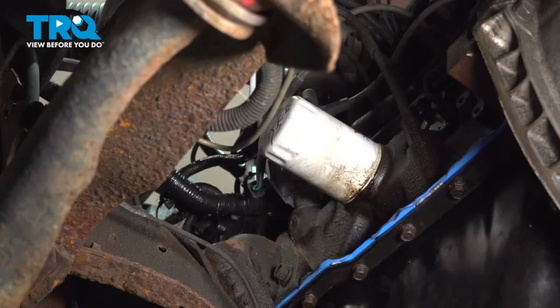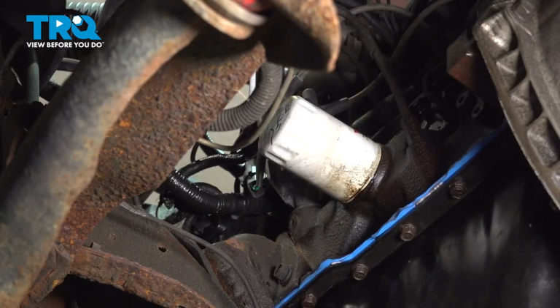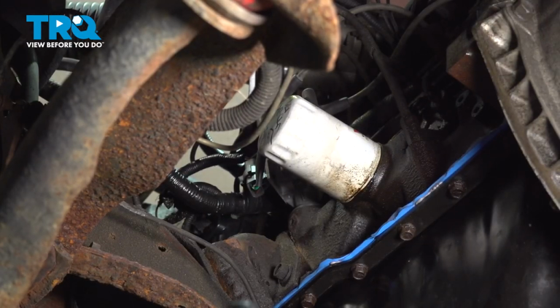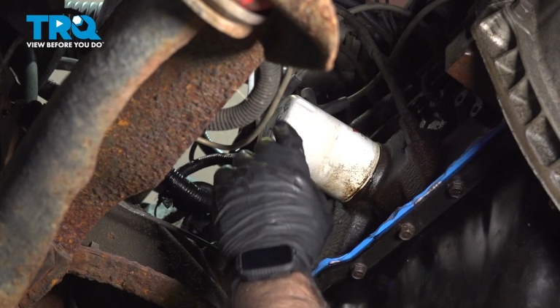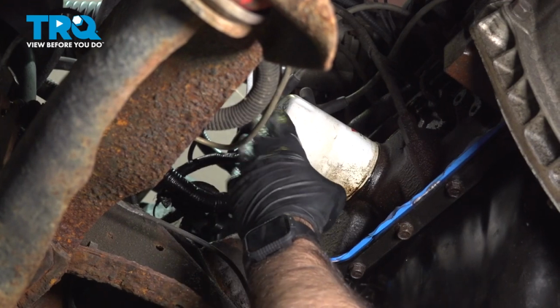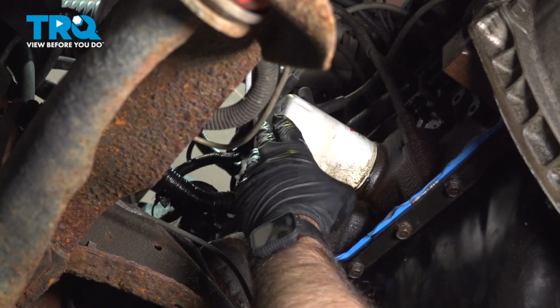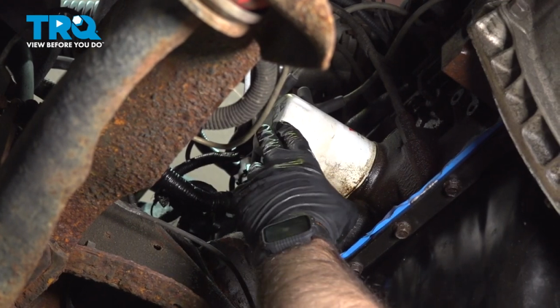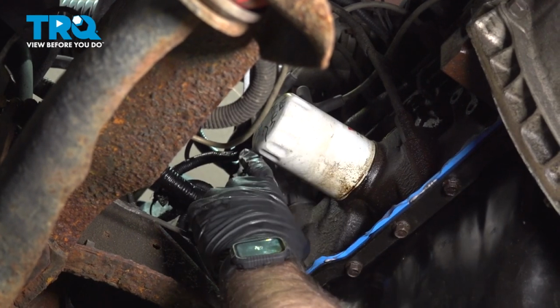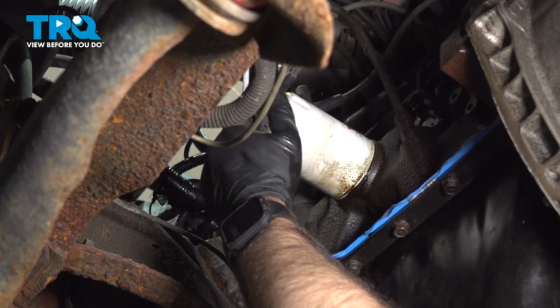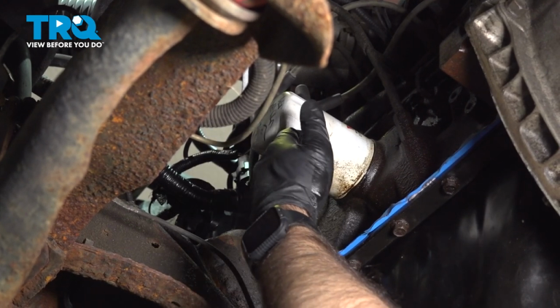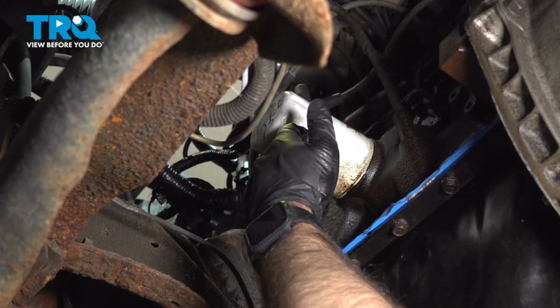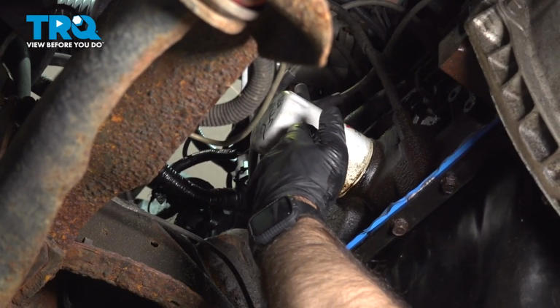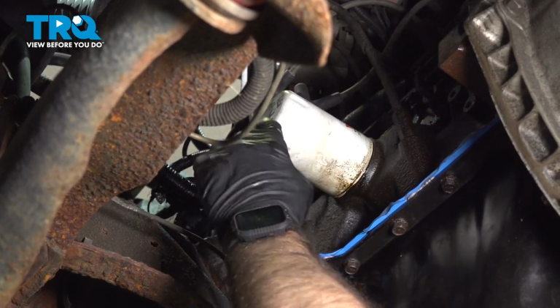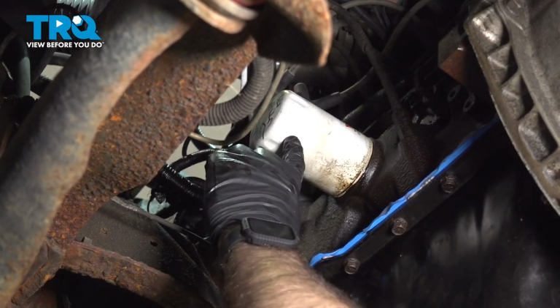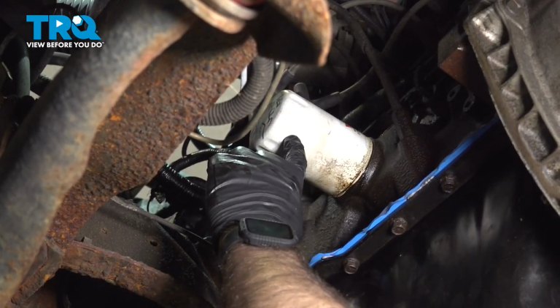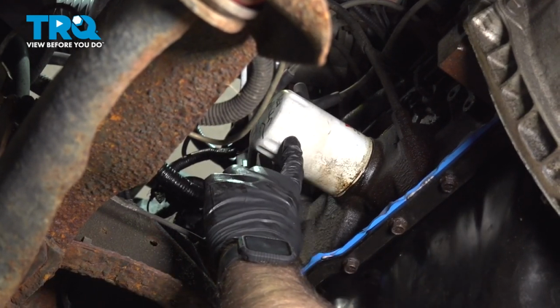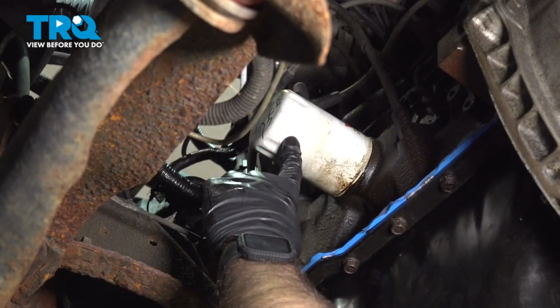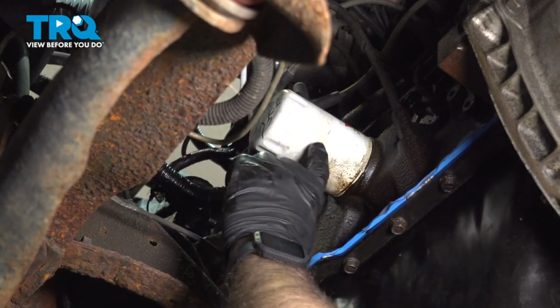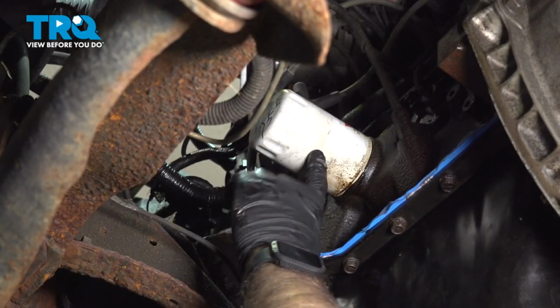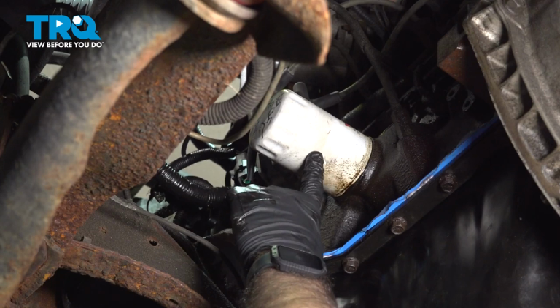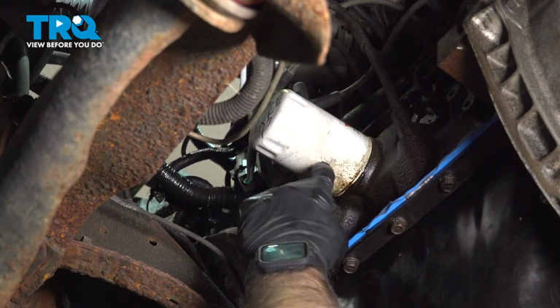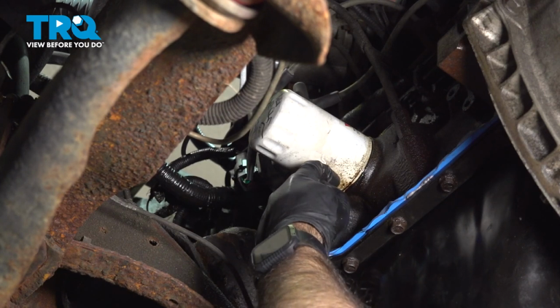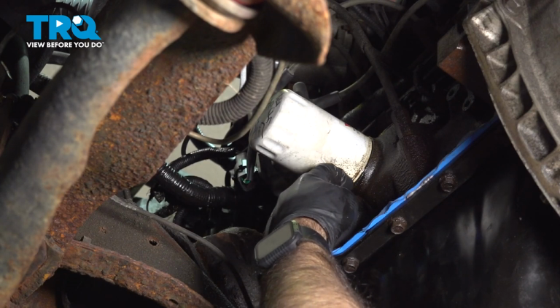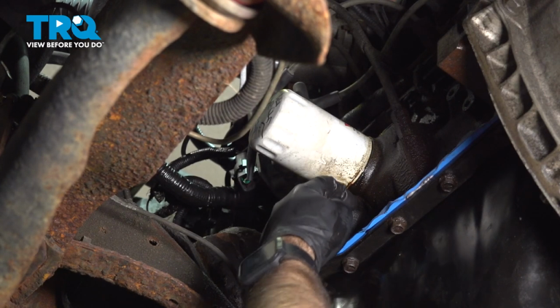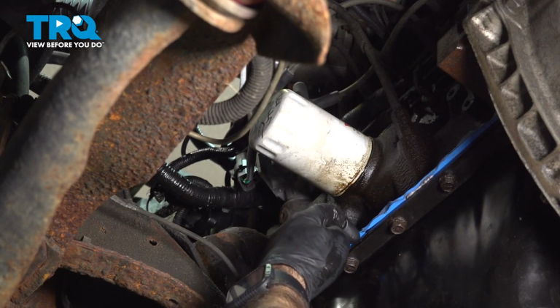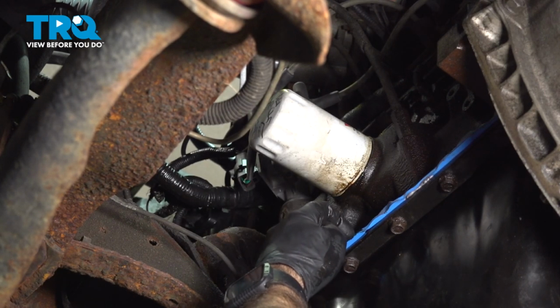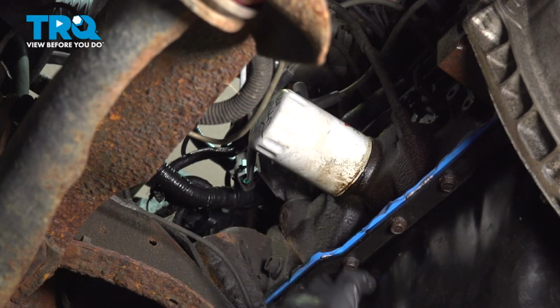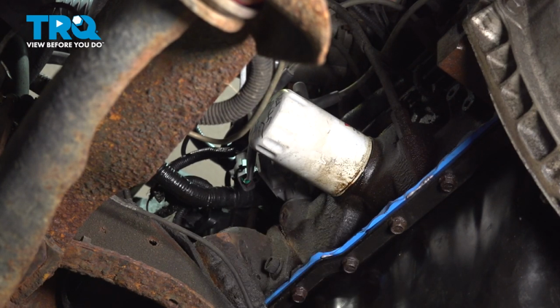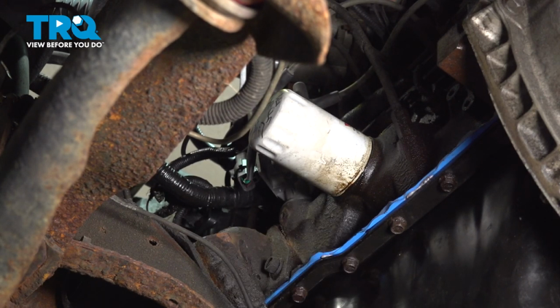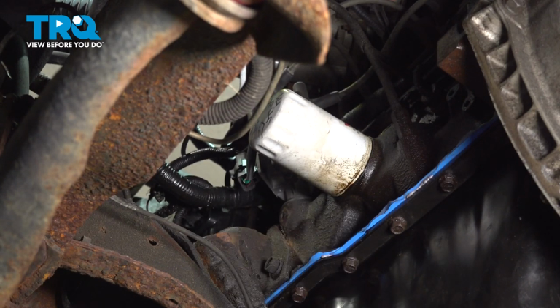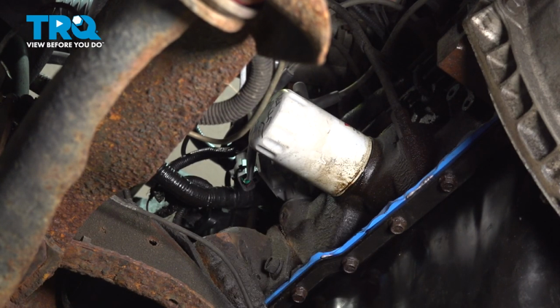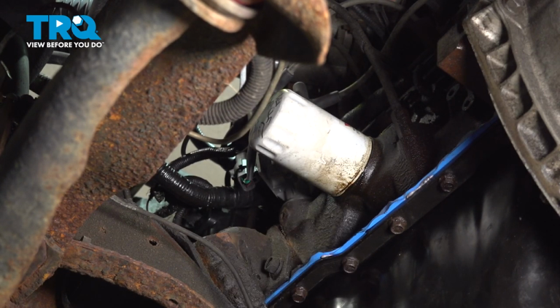Now we're going to remove our oil filter. It's horizontal, which means there is oil in there. When you start to back this out, it's going to want to drip down. So have some kind of spill protection down.